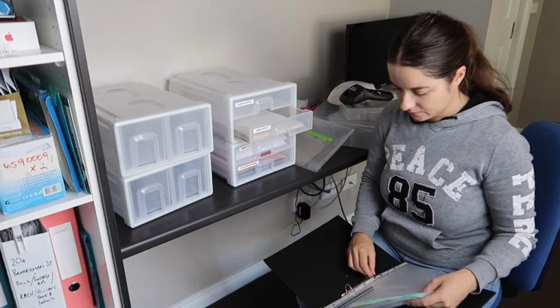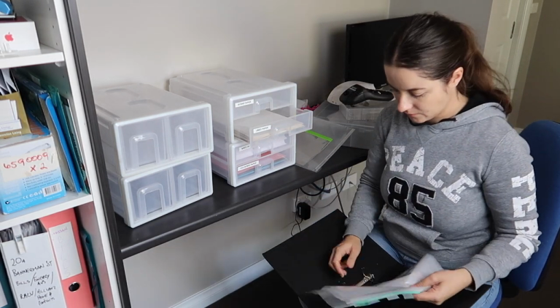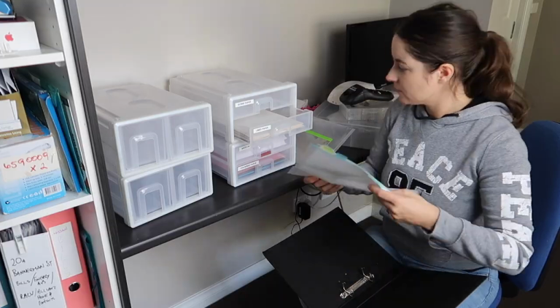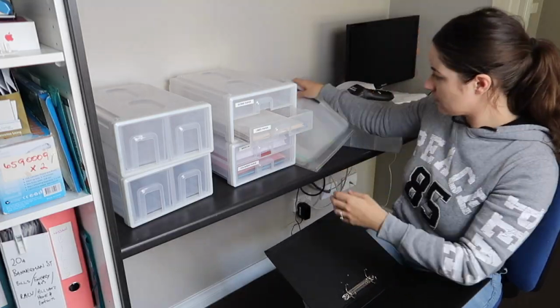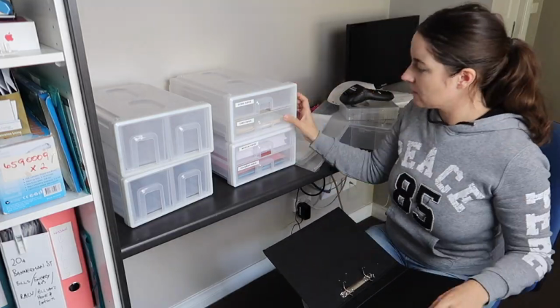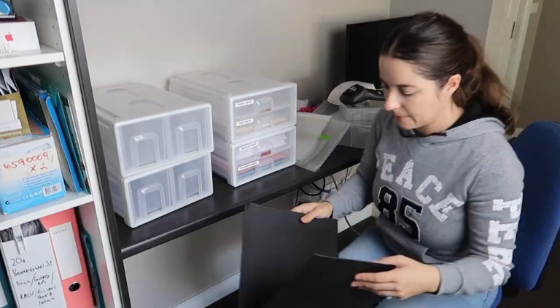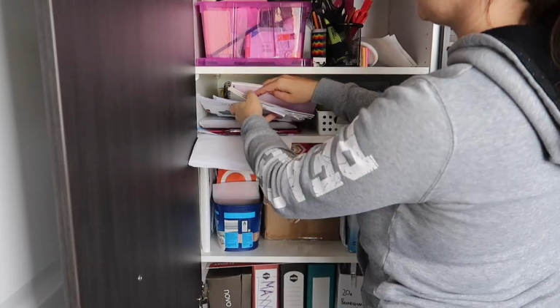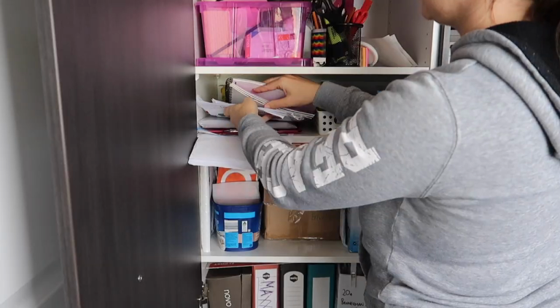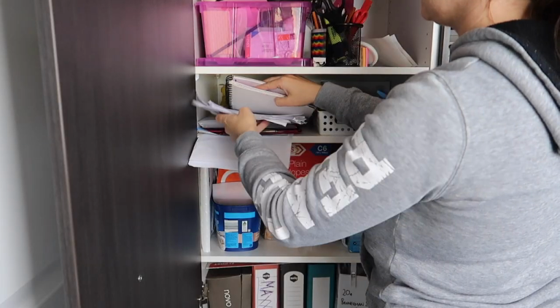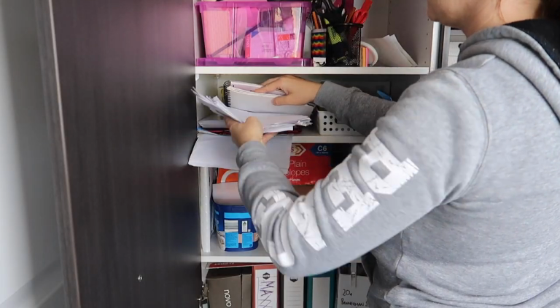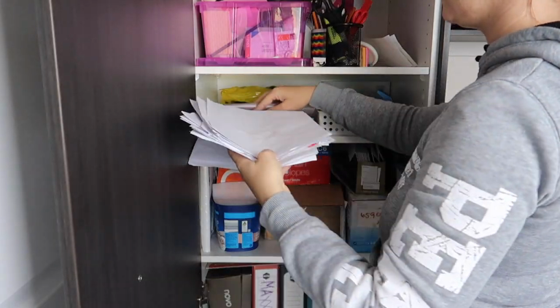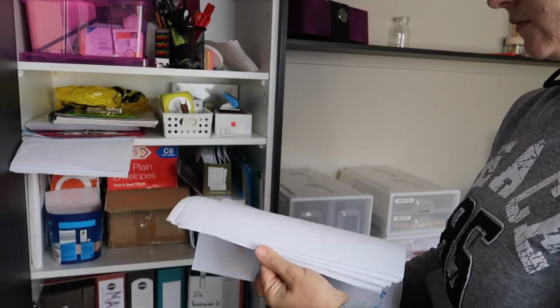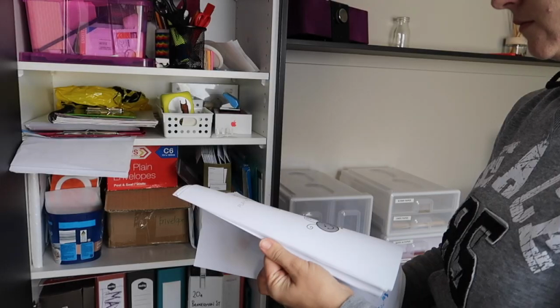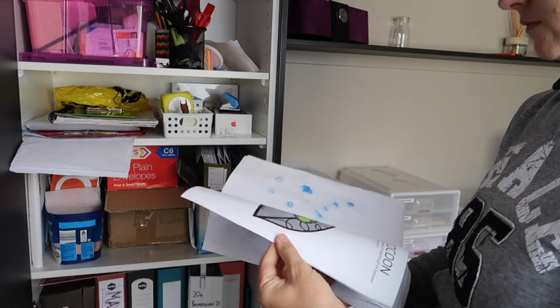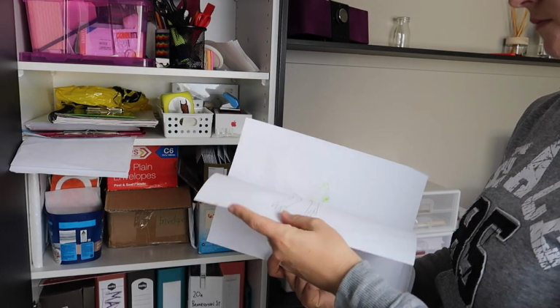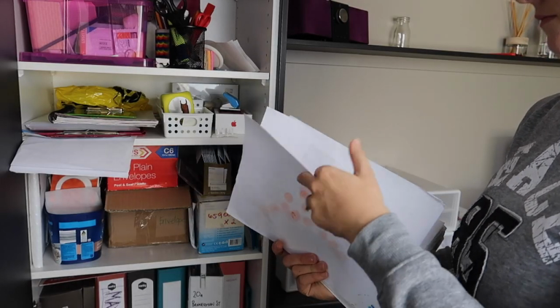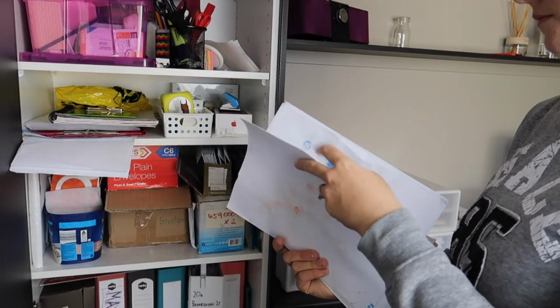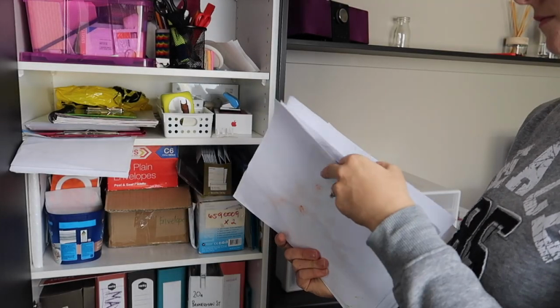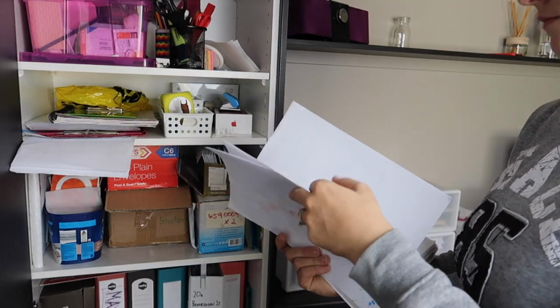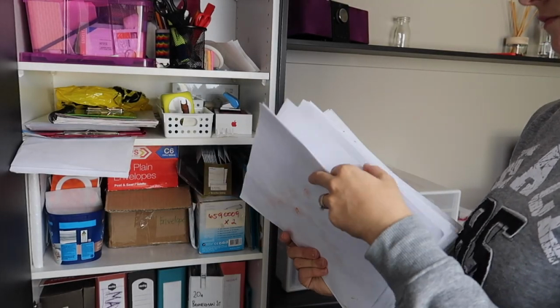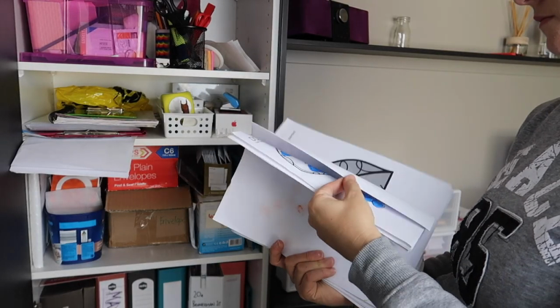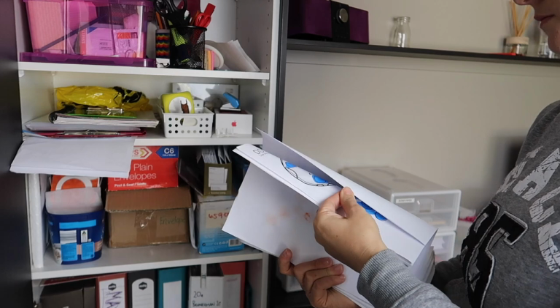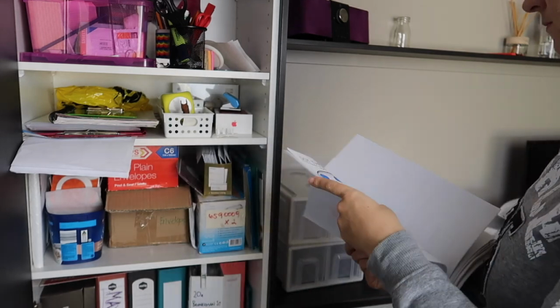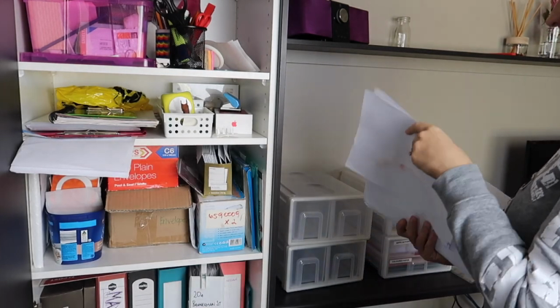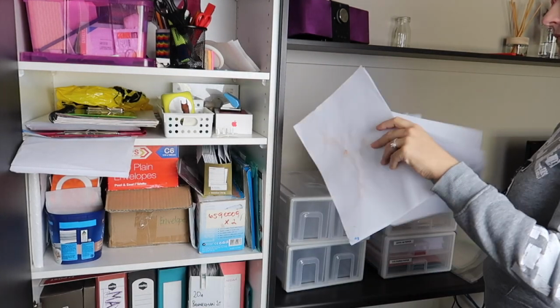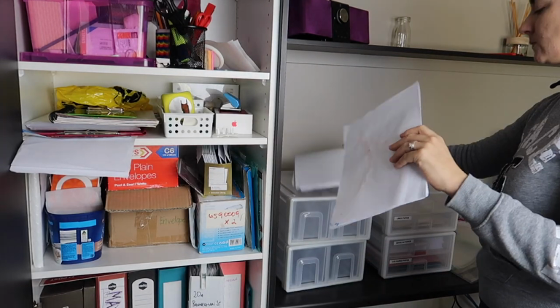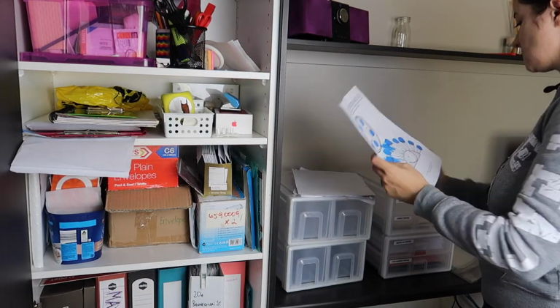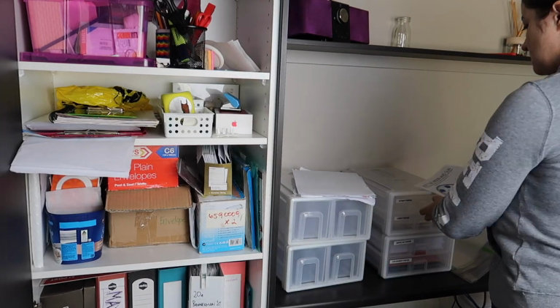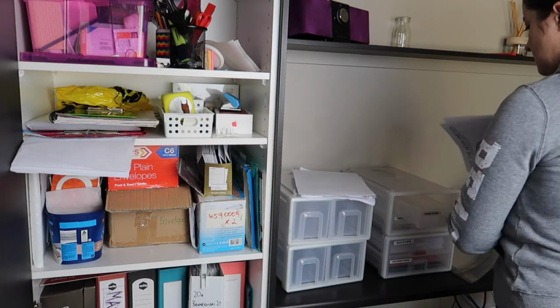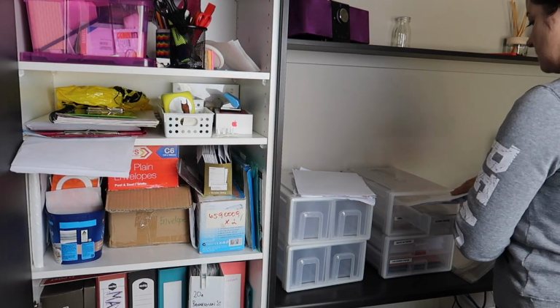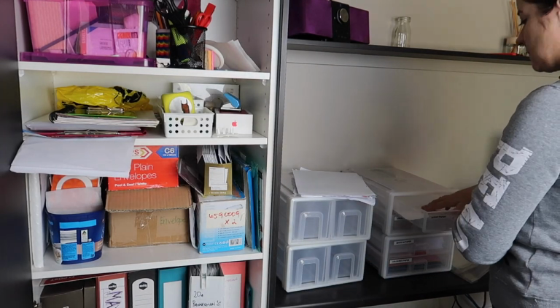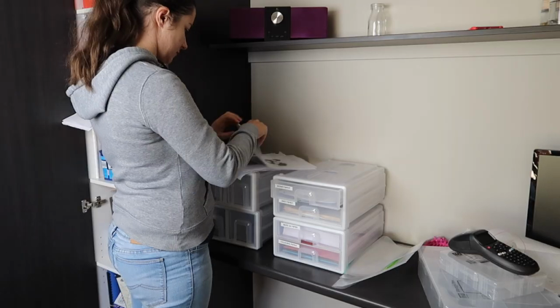I try to use both sides of paper when we print things out. So that's why I've got a heap here that have dots on one side and are just ready to be used on the other.